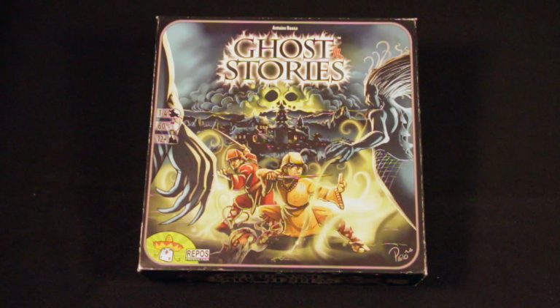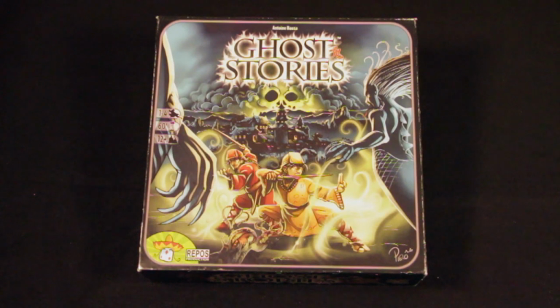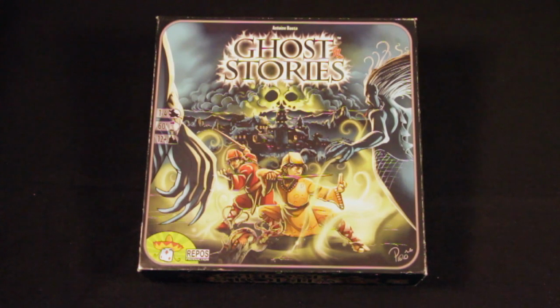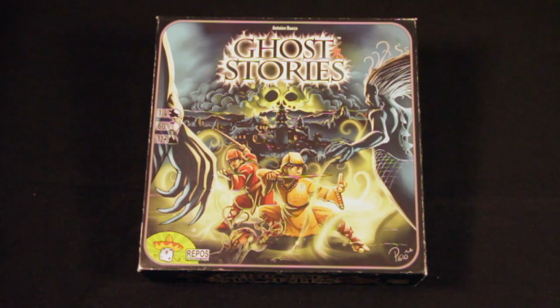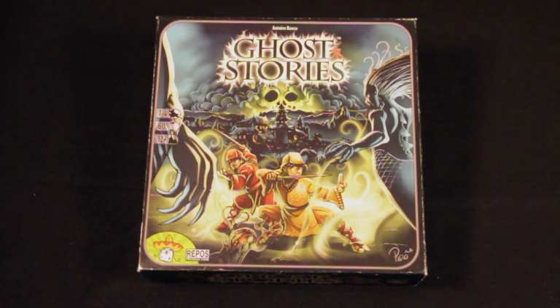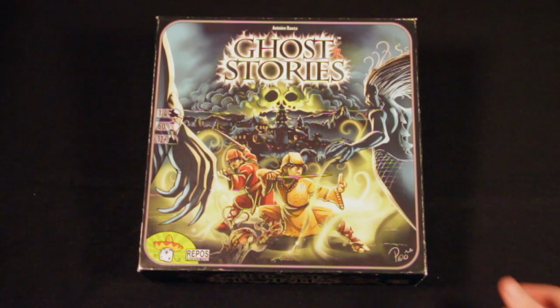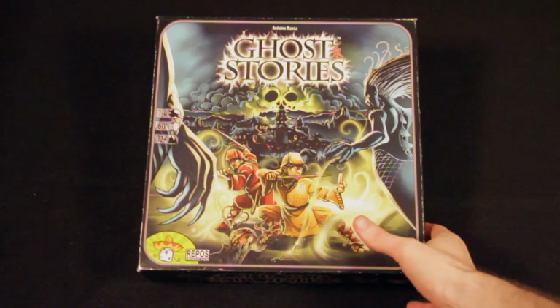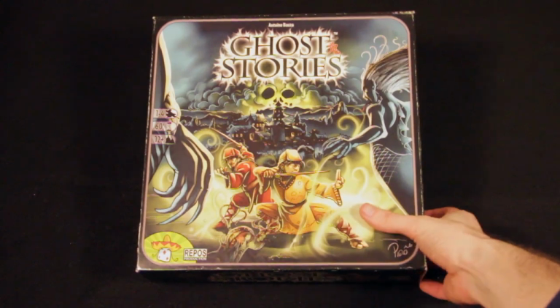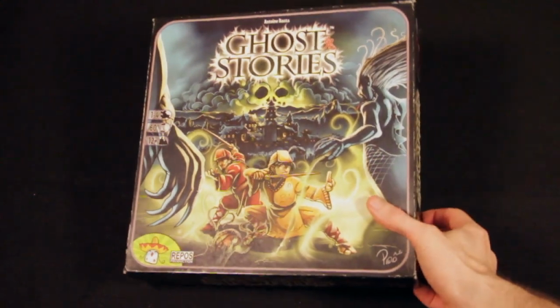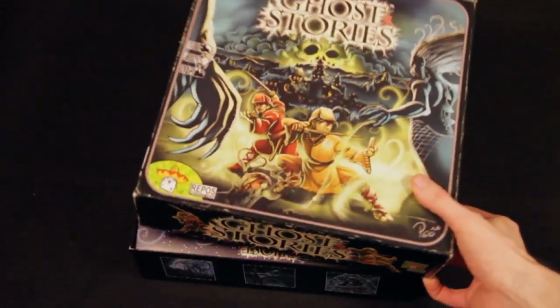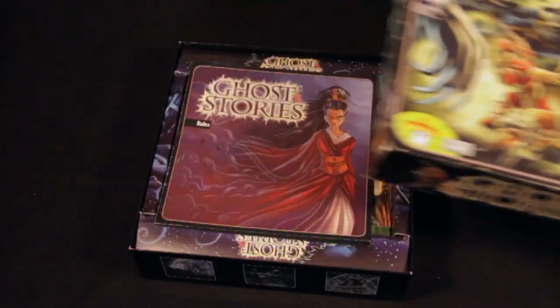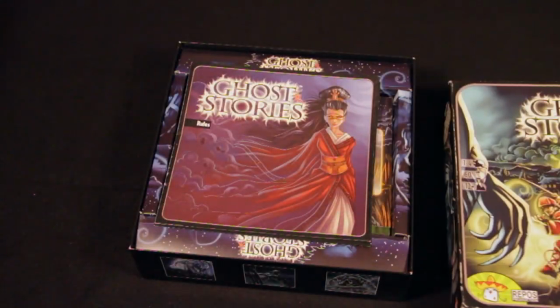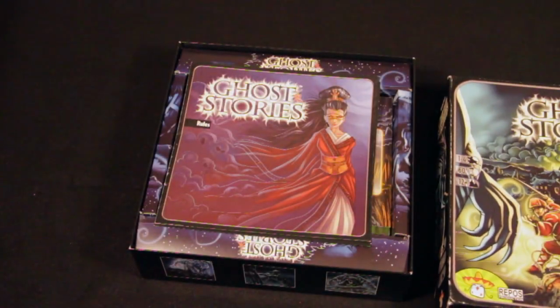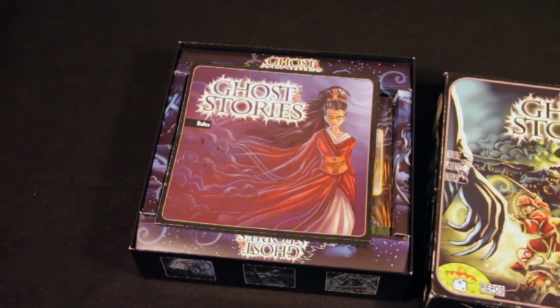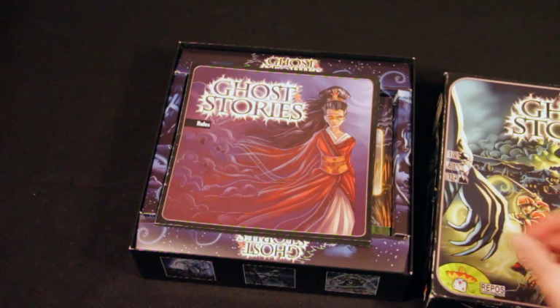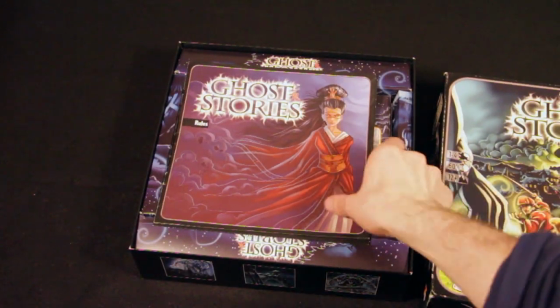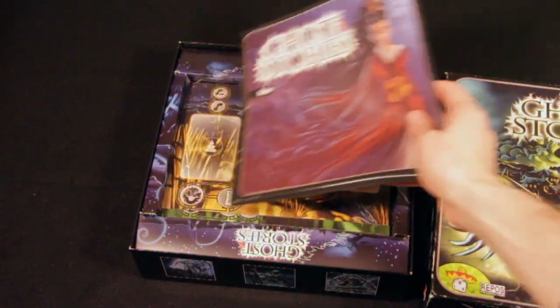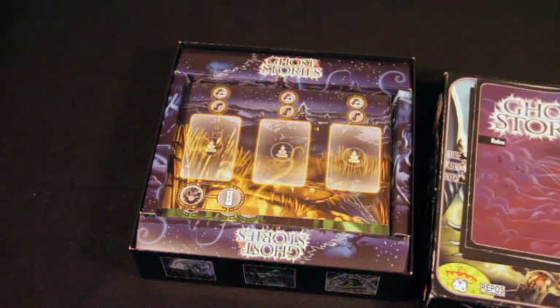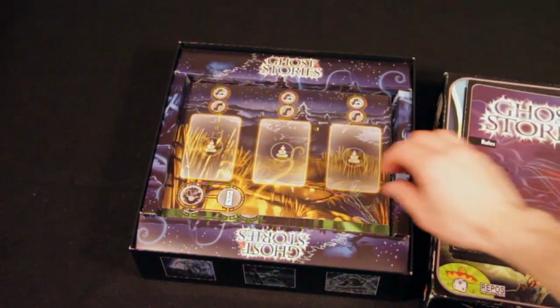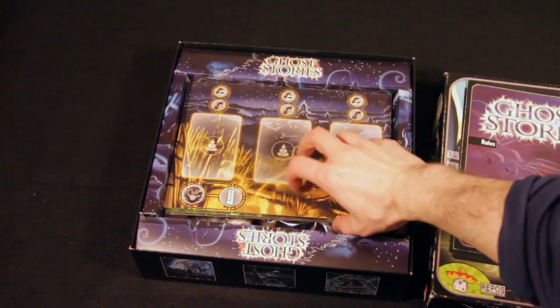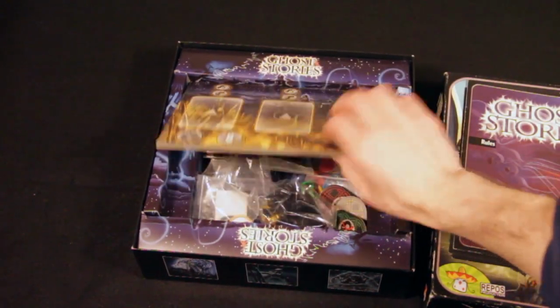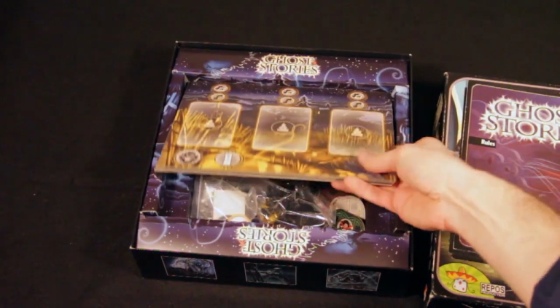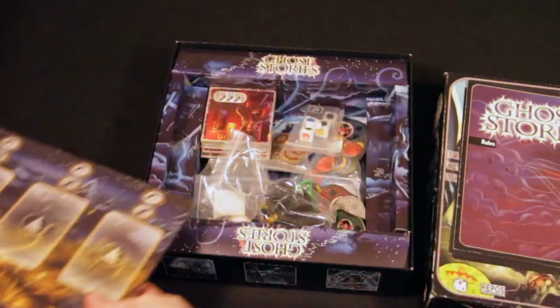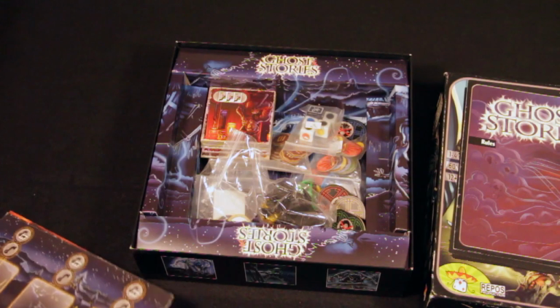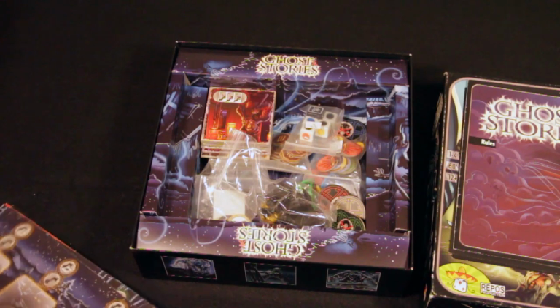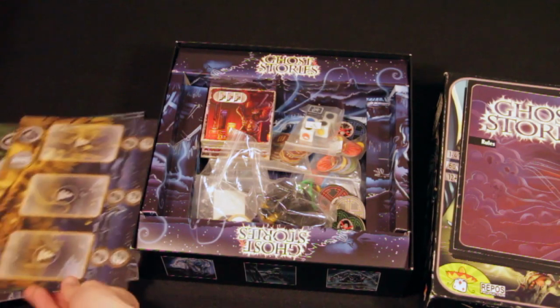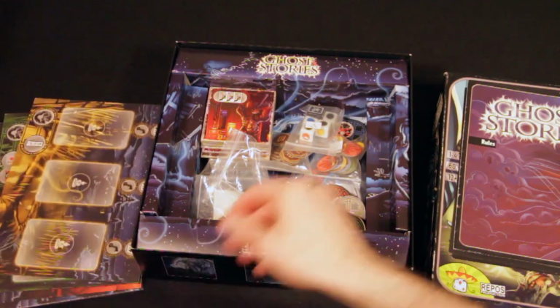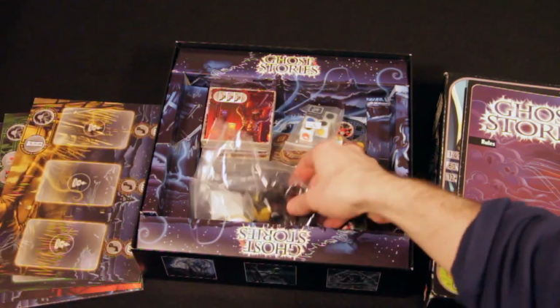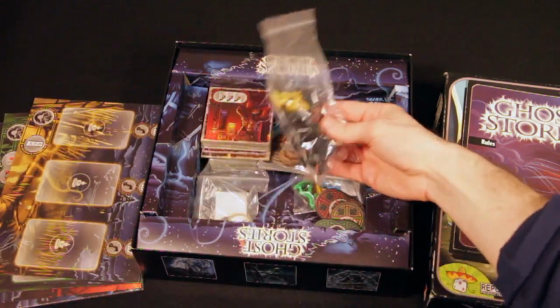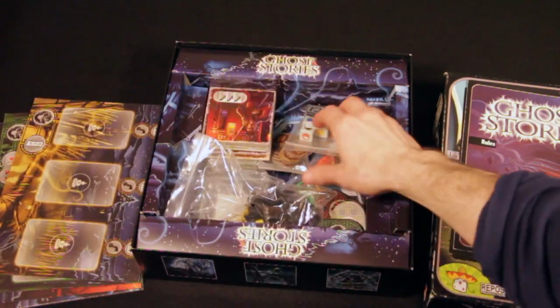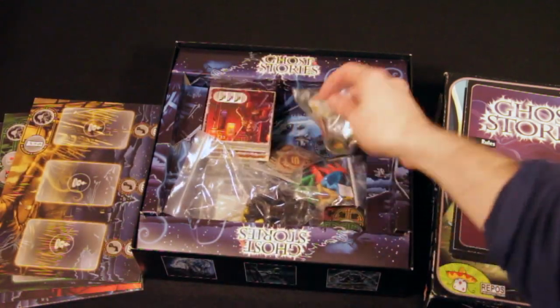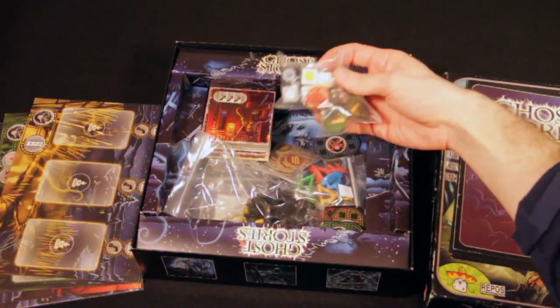In Ghost Stories, players take on the role of Taoist priests as they fight back the ghostly forces of Wu Feng. The game supports between 1 and 4 players and lasts about 60 minutes.